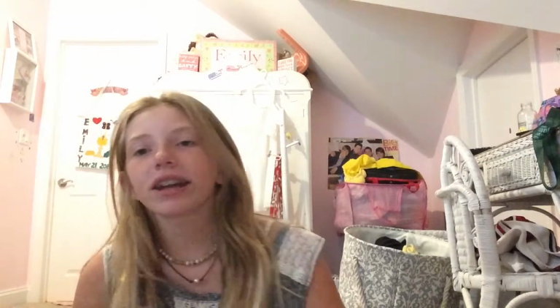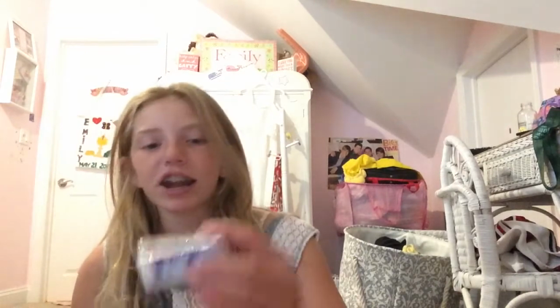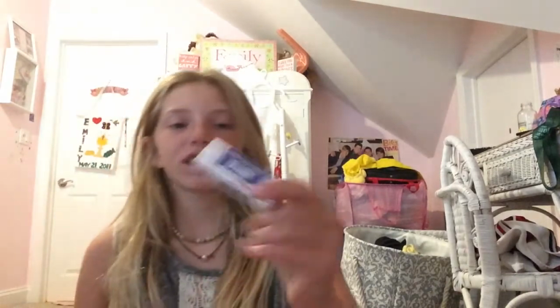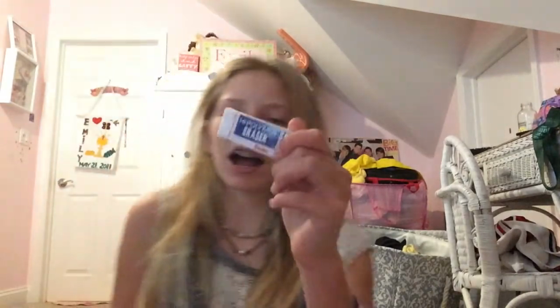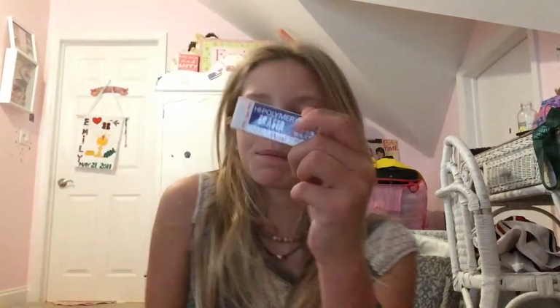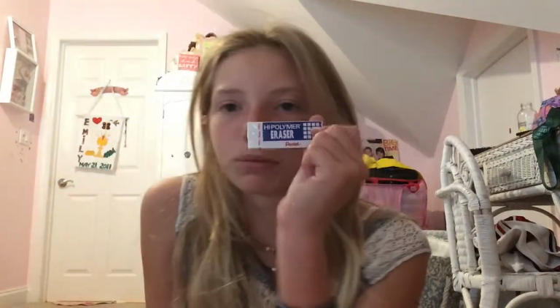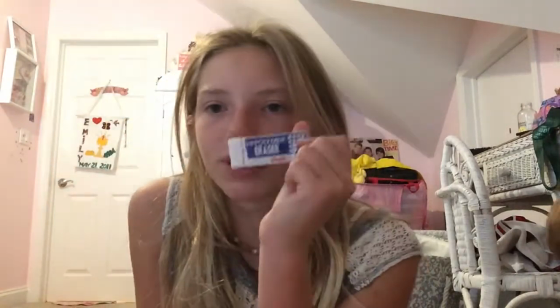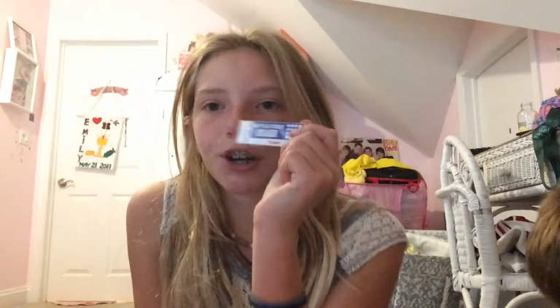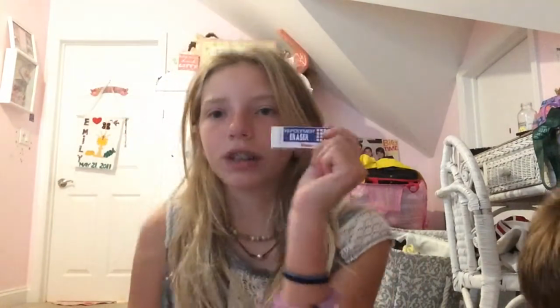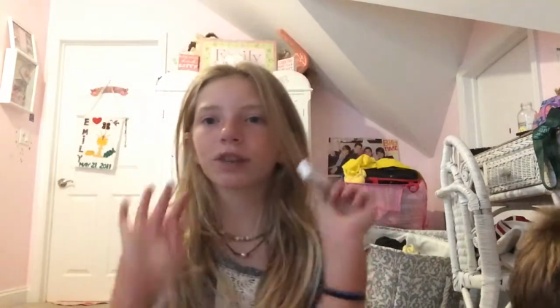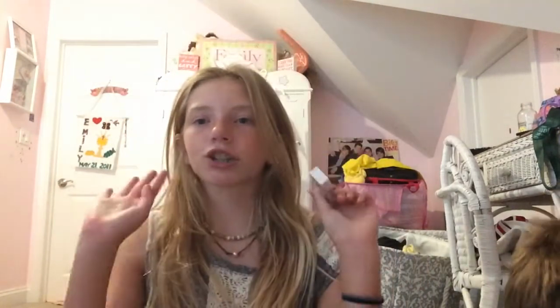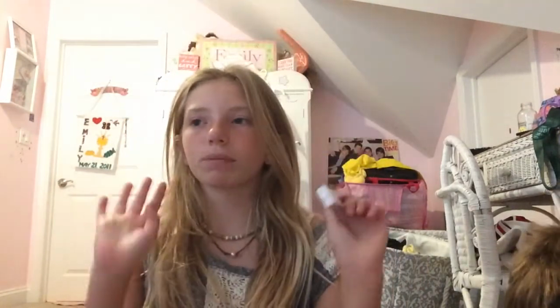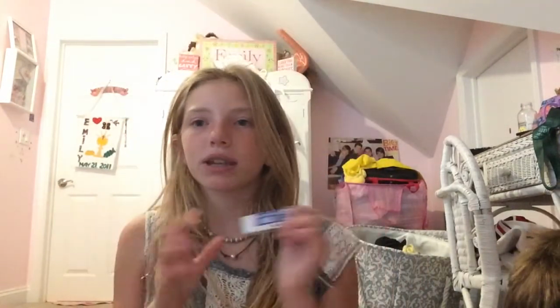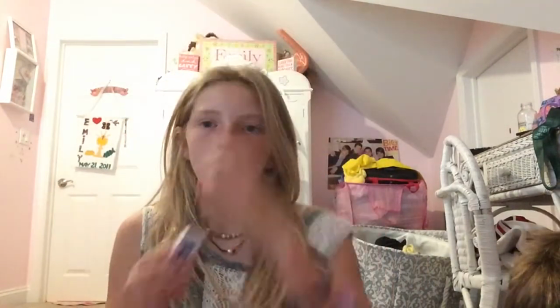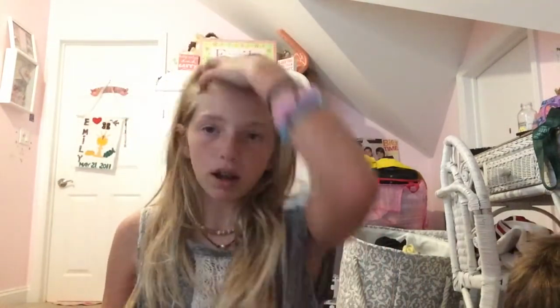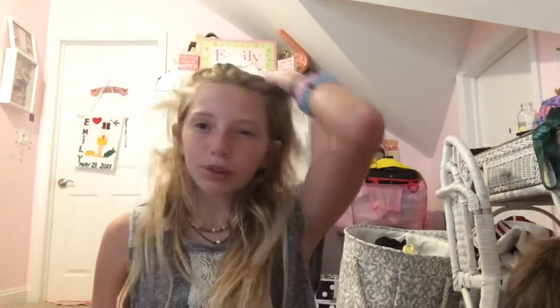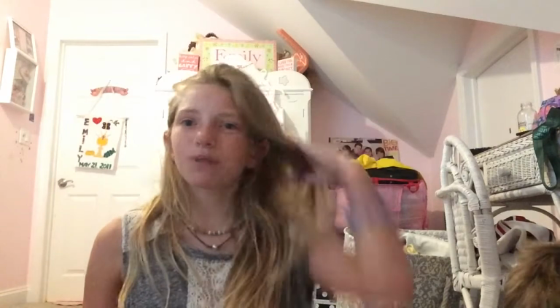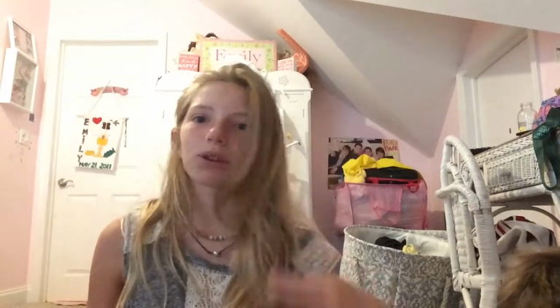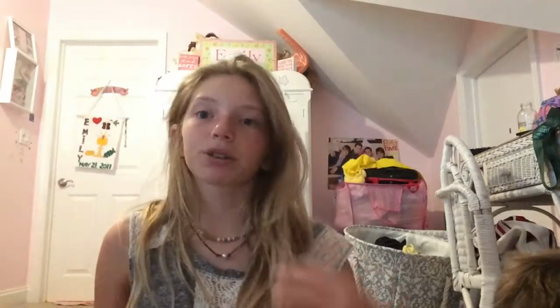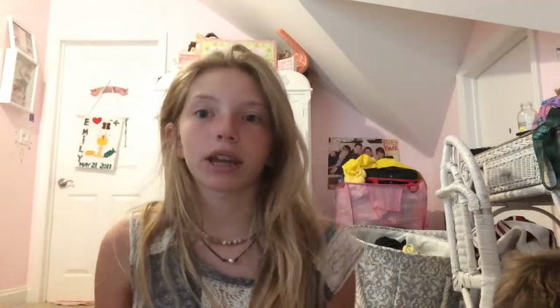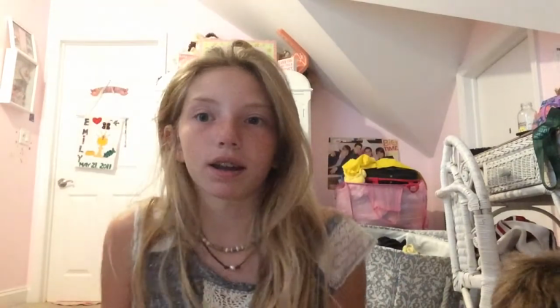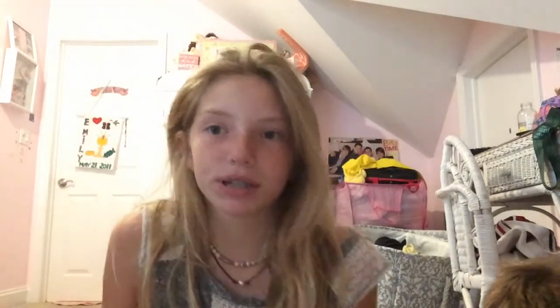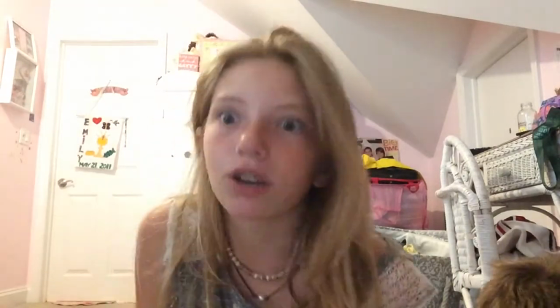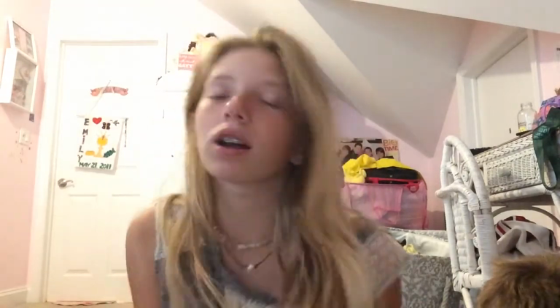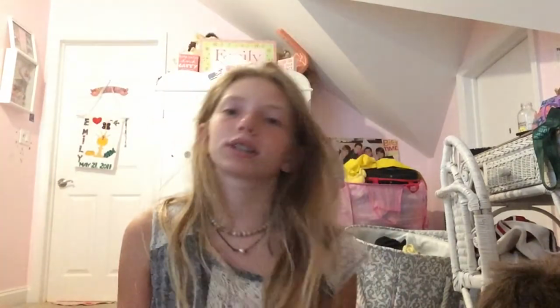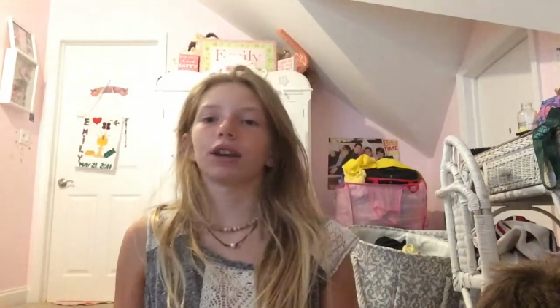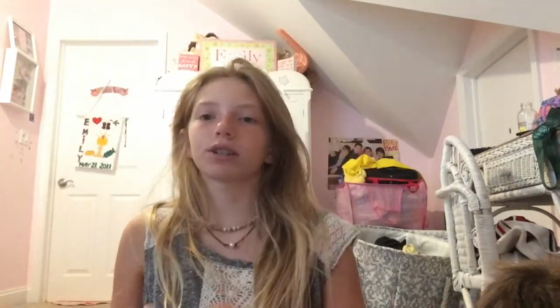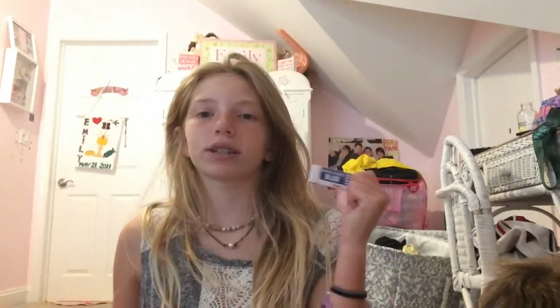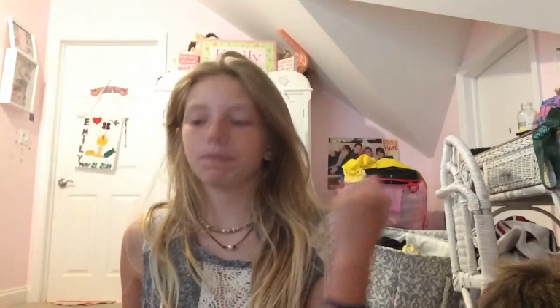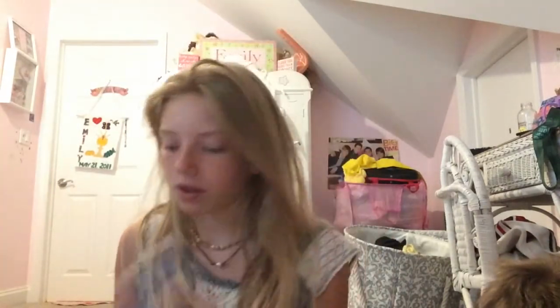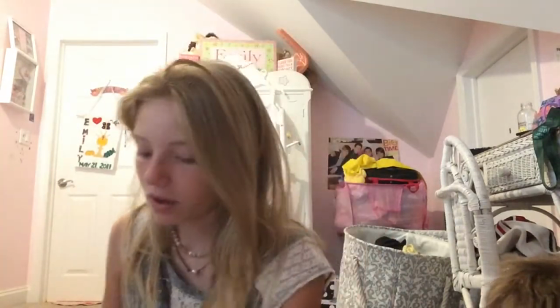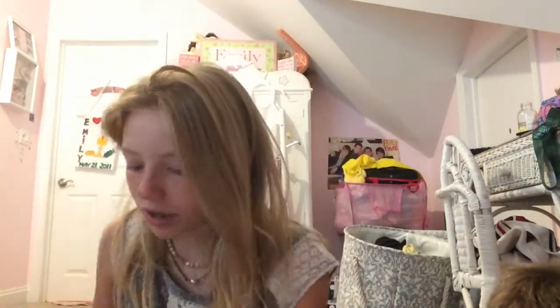Next I have the High Polymer Eraser. These erasers are amazing. They're perfect for when you're taking Scantrons because they erase so nicely.